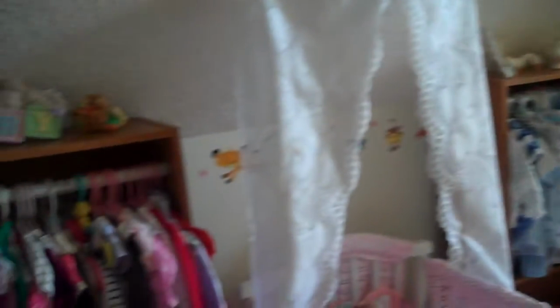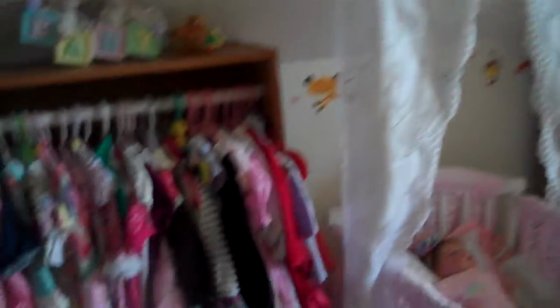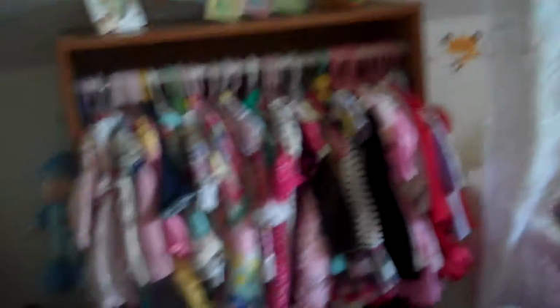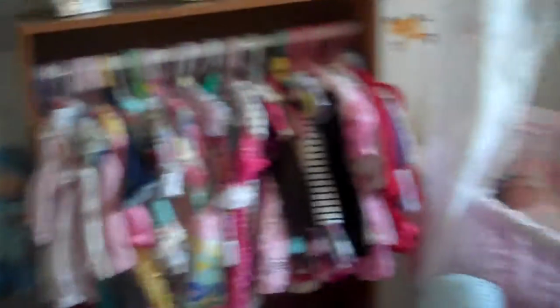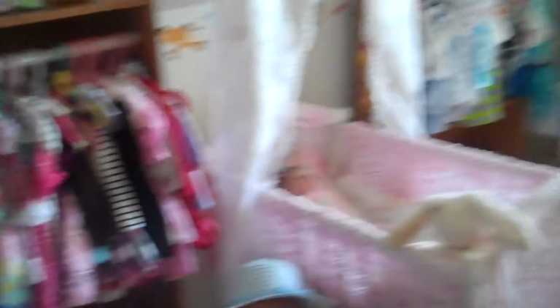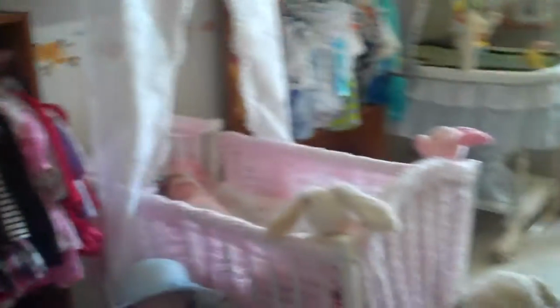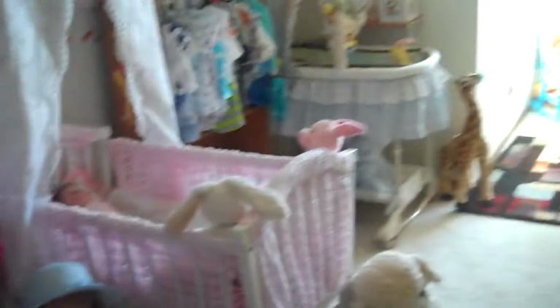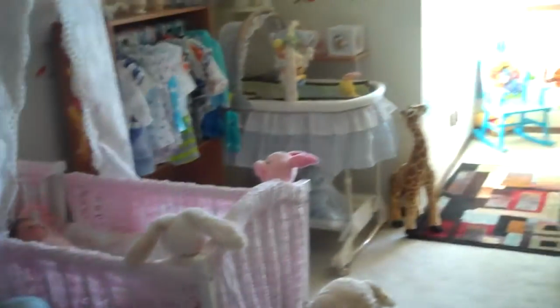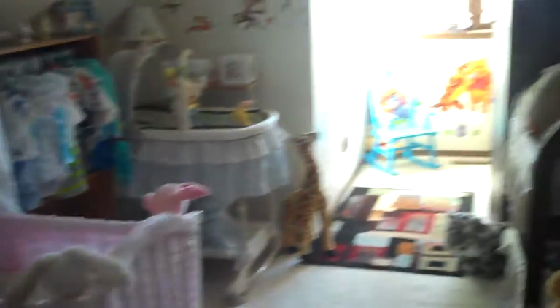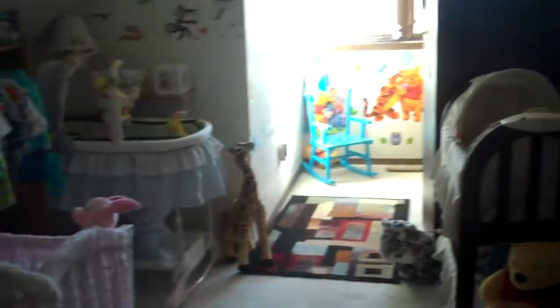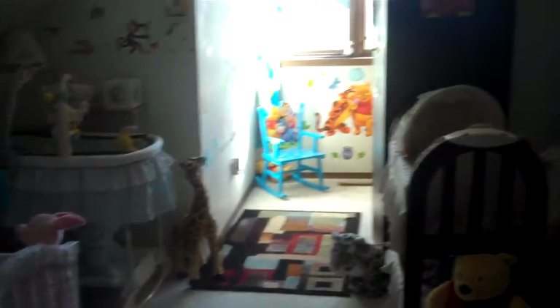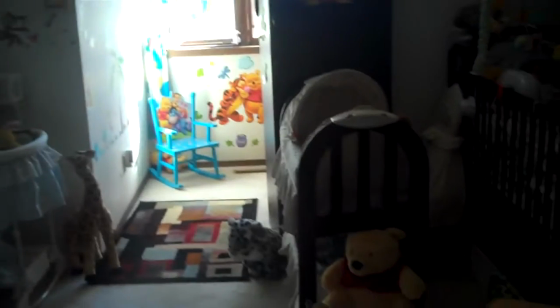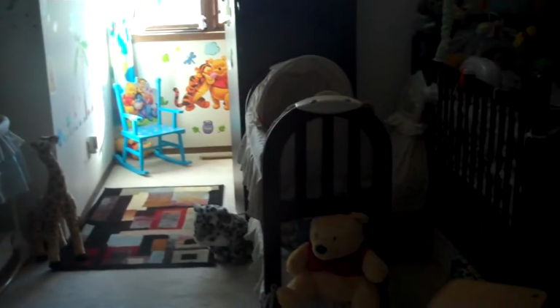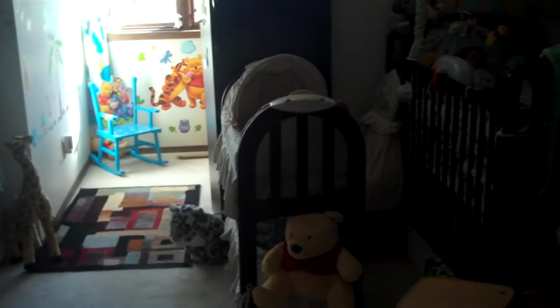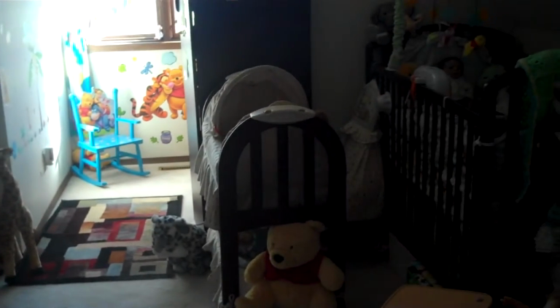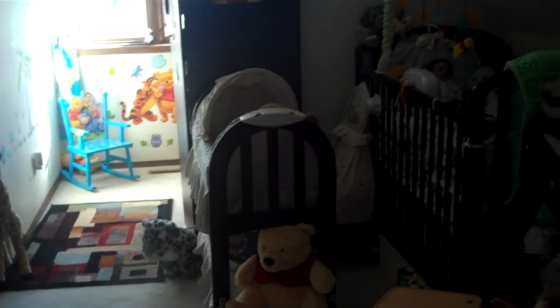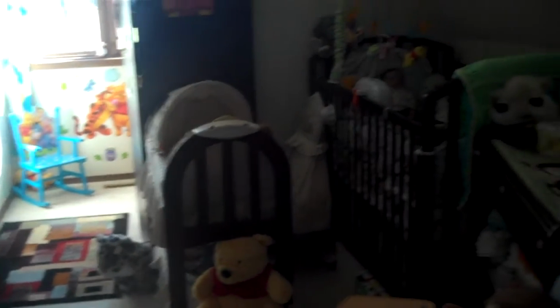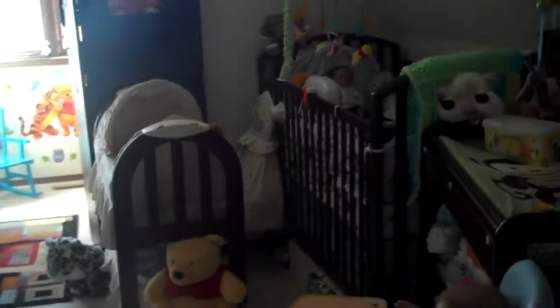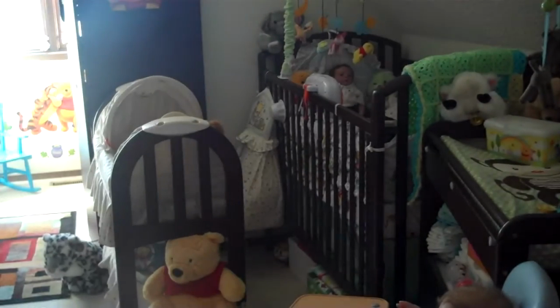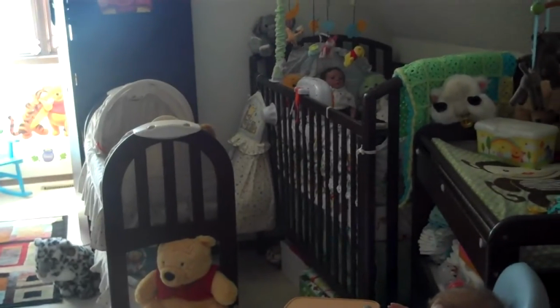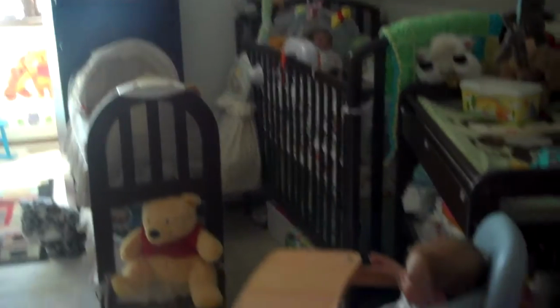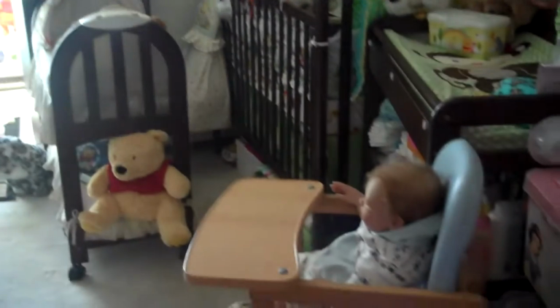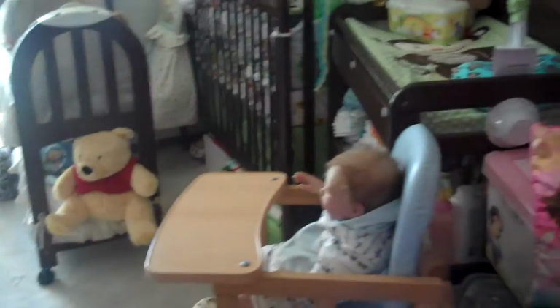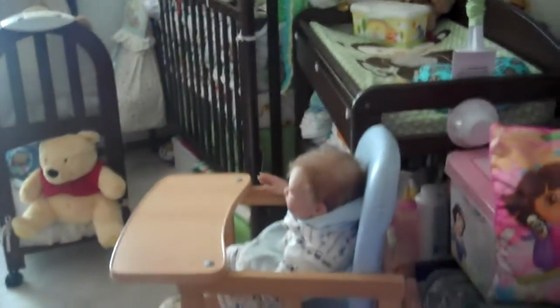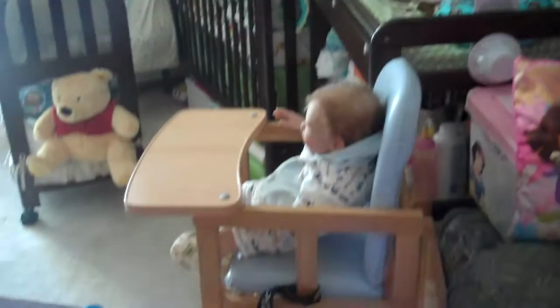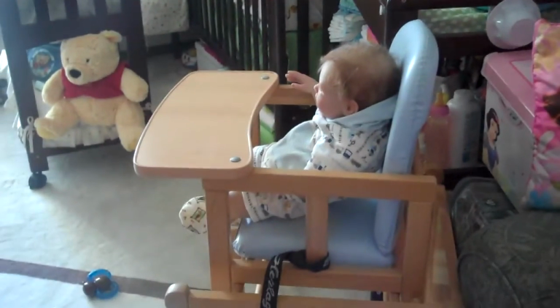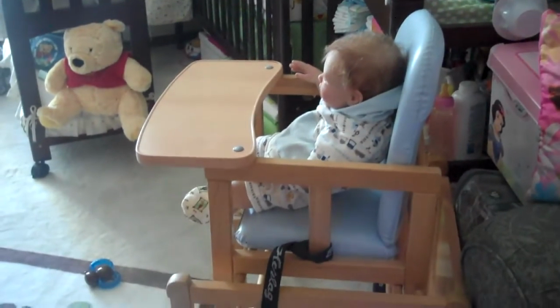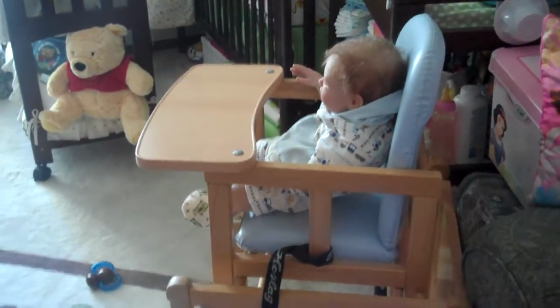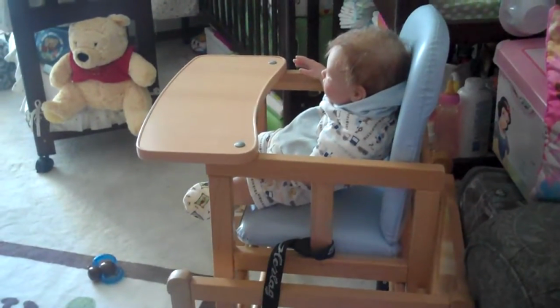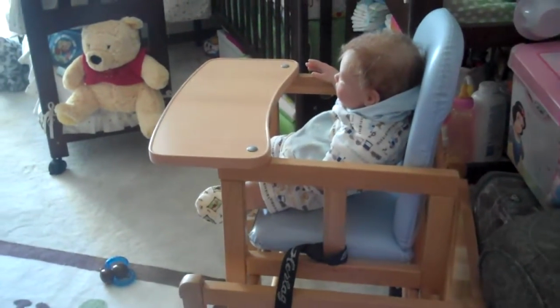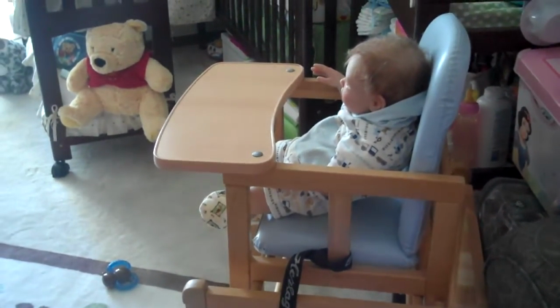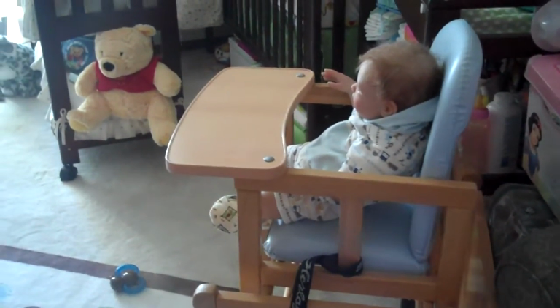There's my crib and my change table, and little high chair with Liam in it.